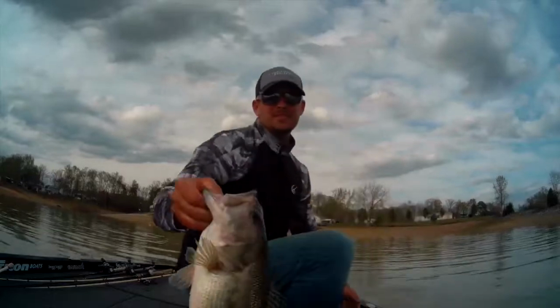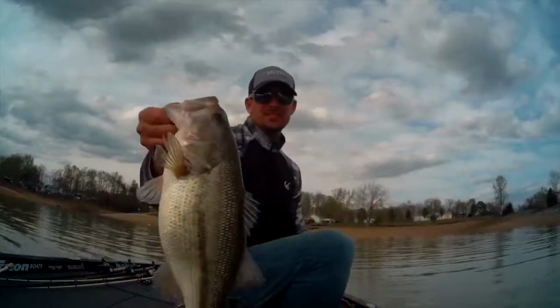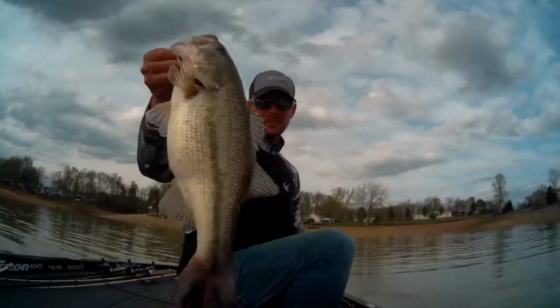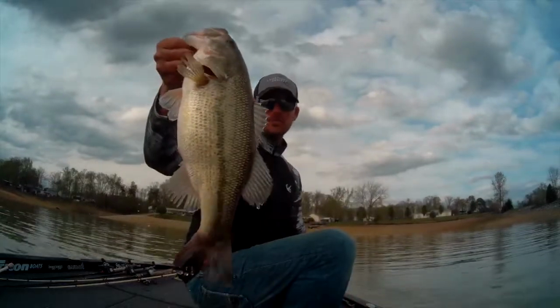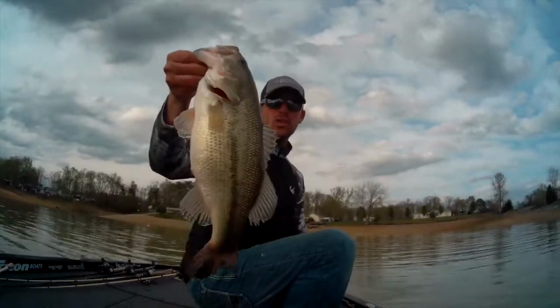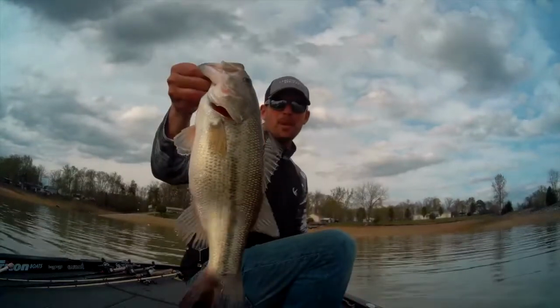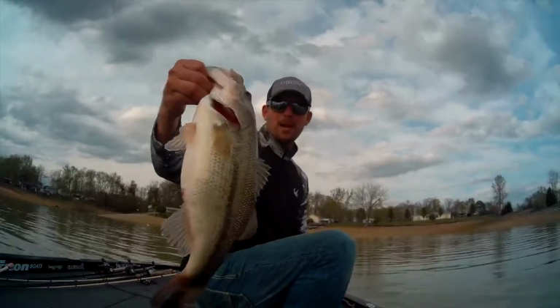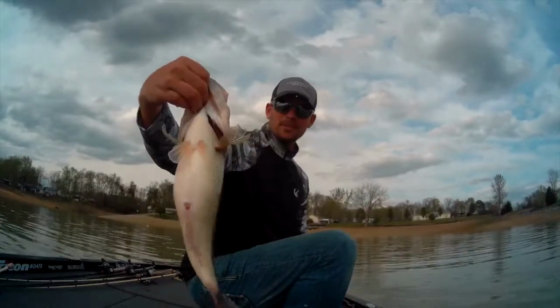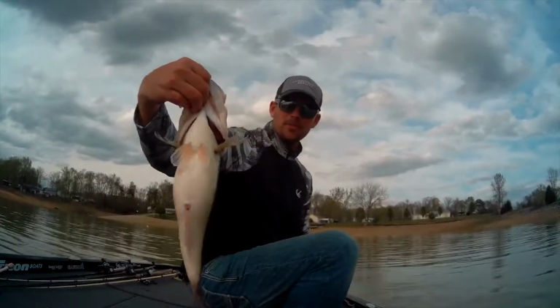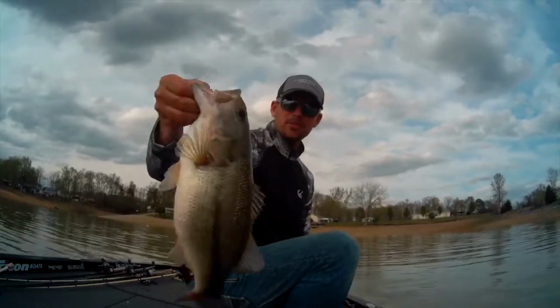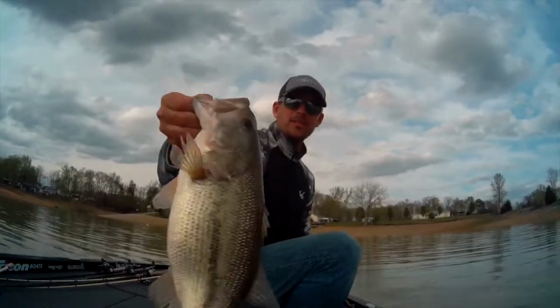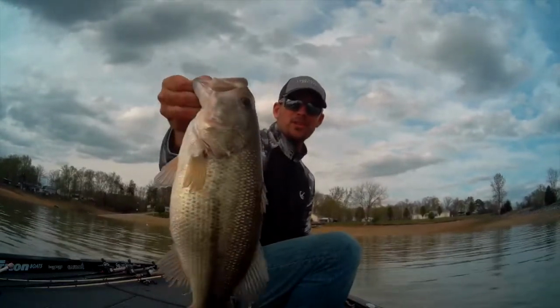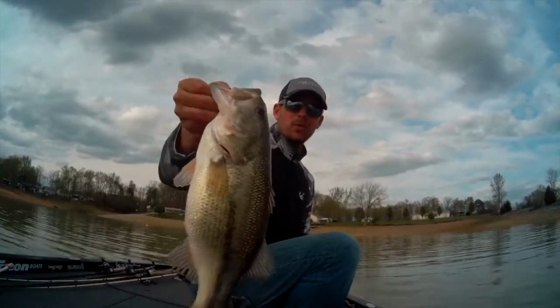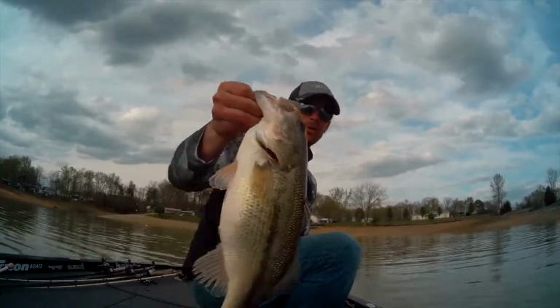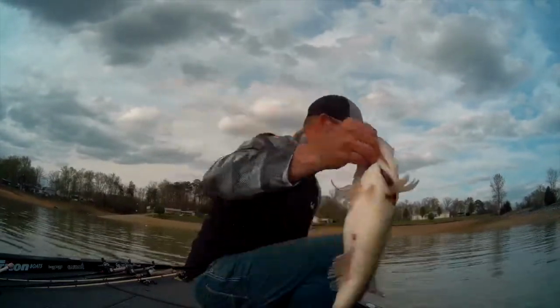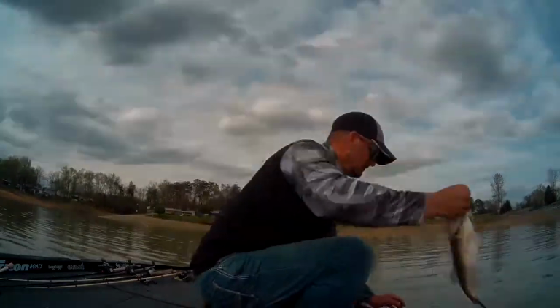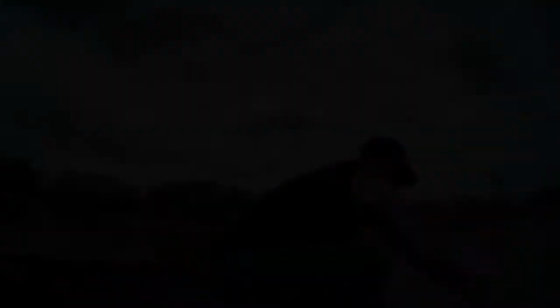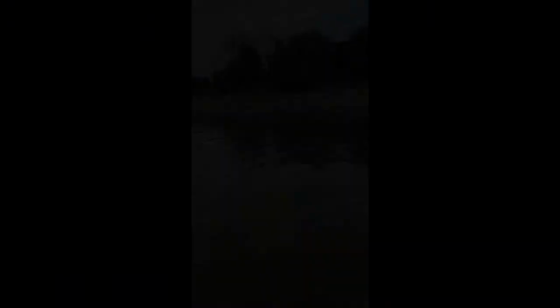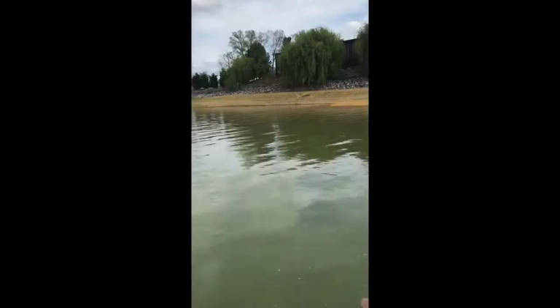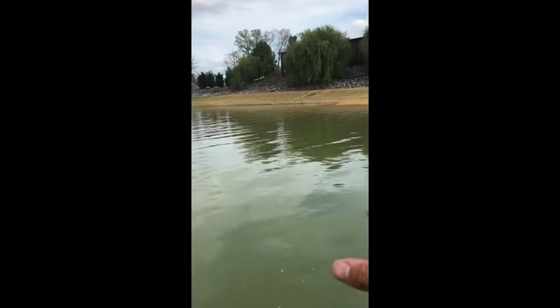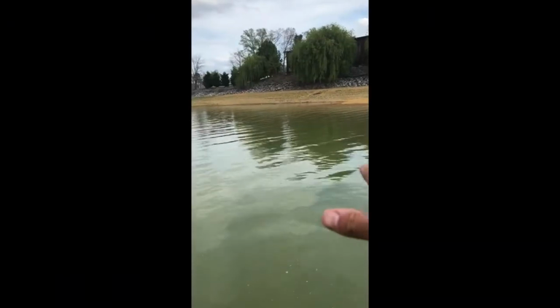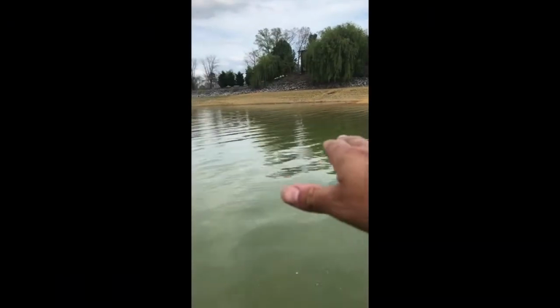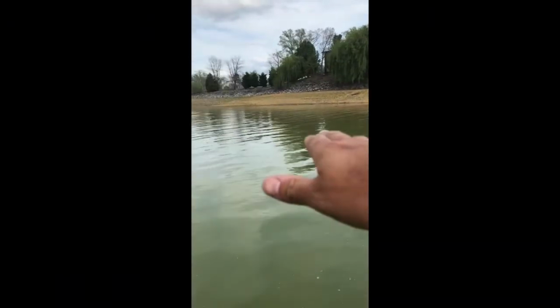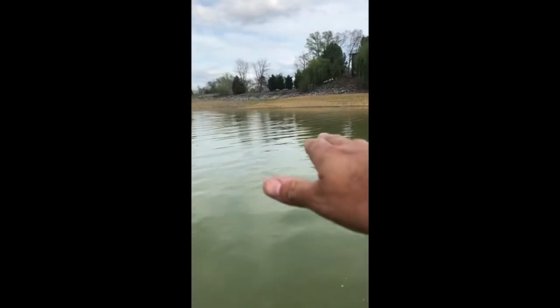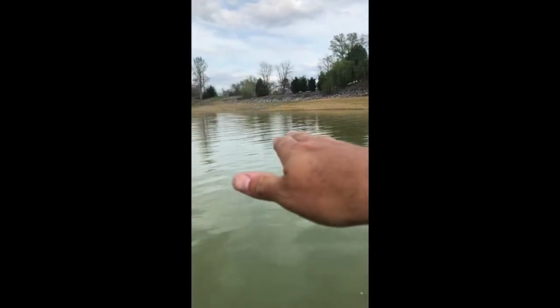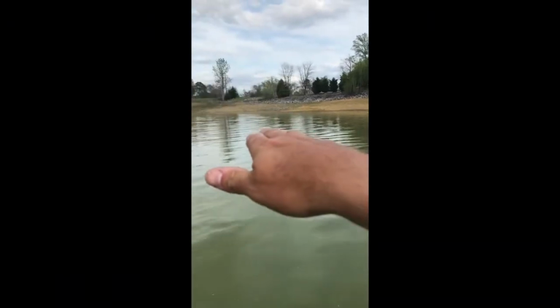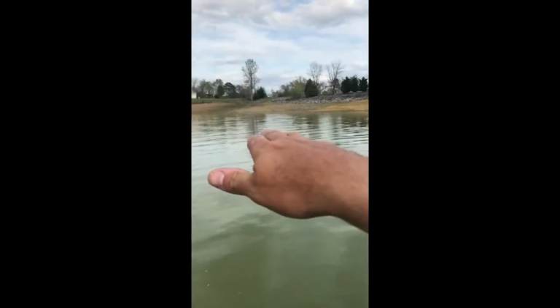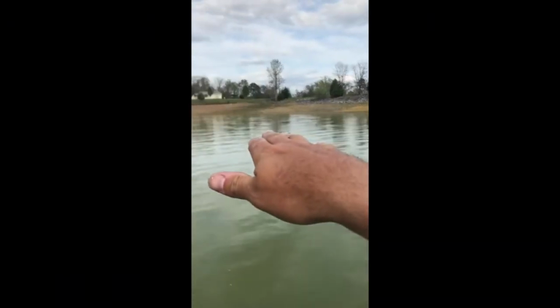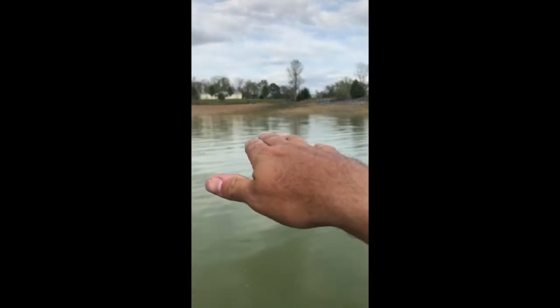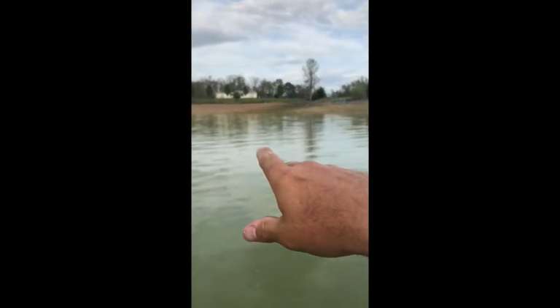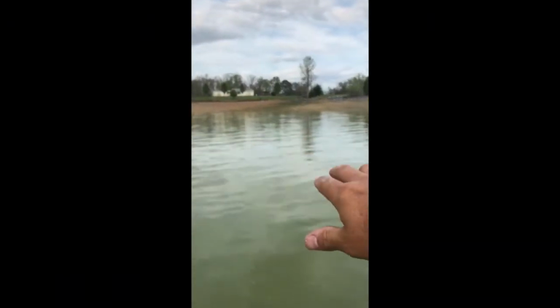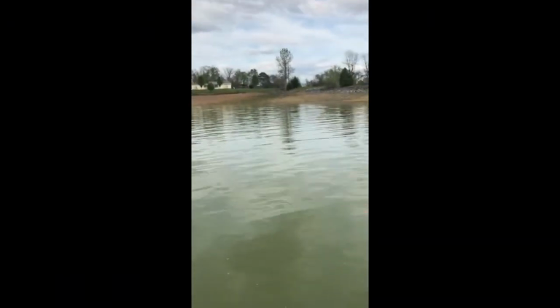I just caught this. I'm going to show you how Panoptix can help you even in shallow water. If you notice the bank right here, the bank just kind of funnels back into this pocket.